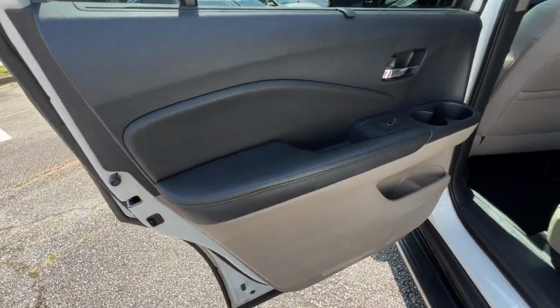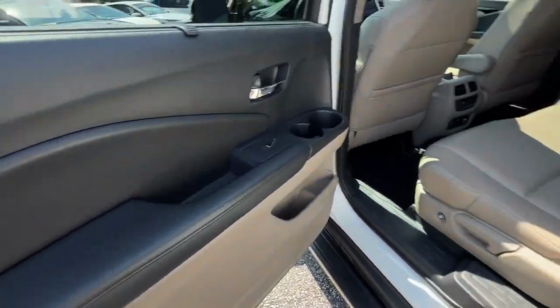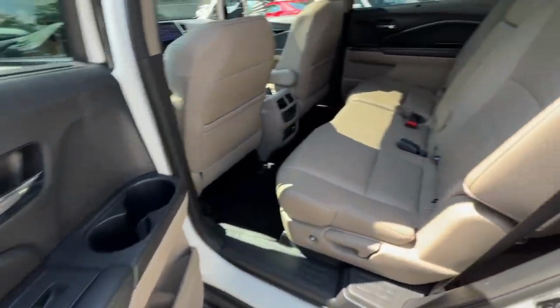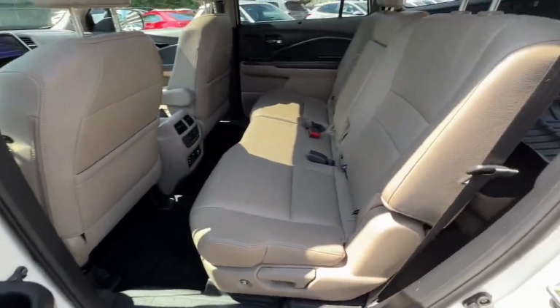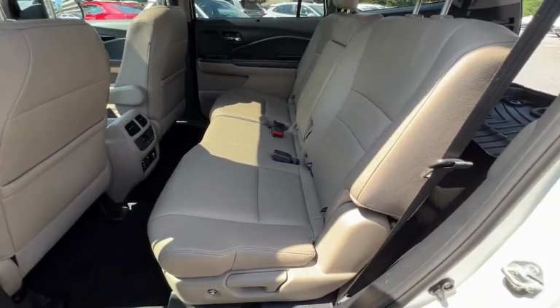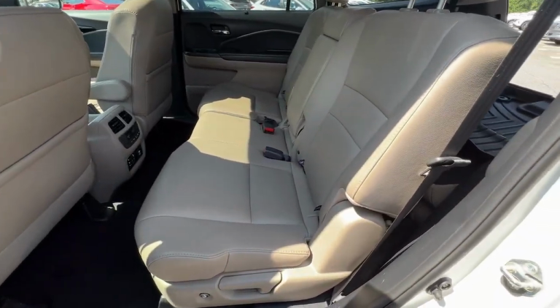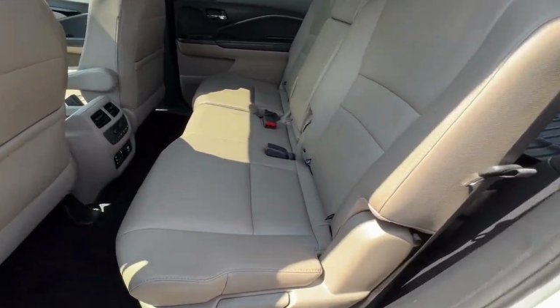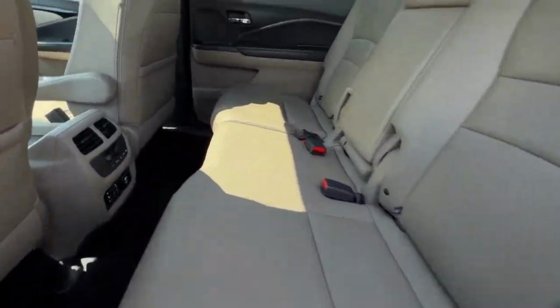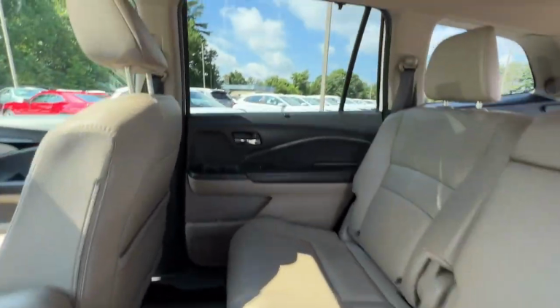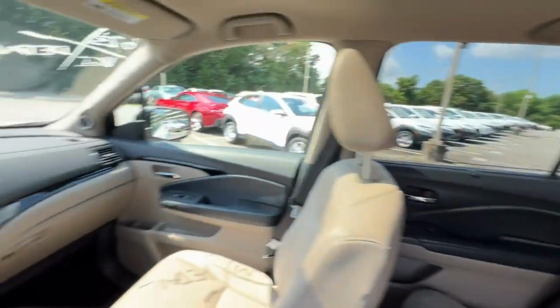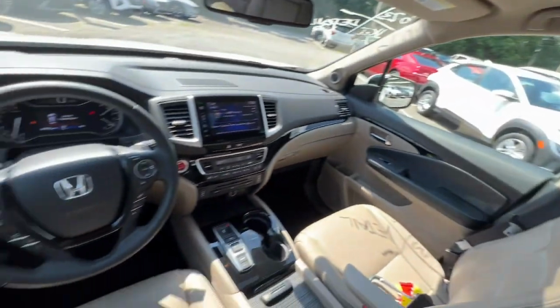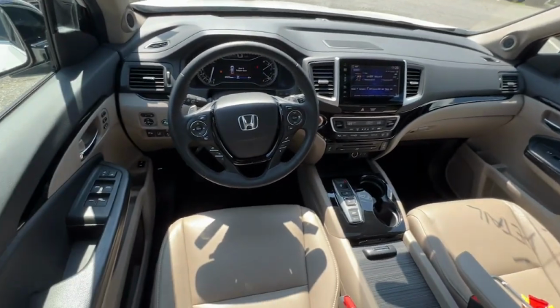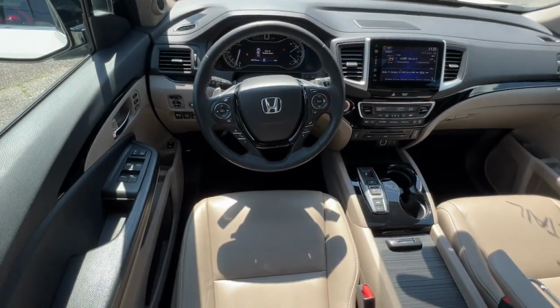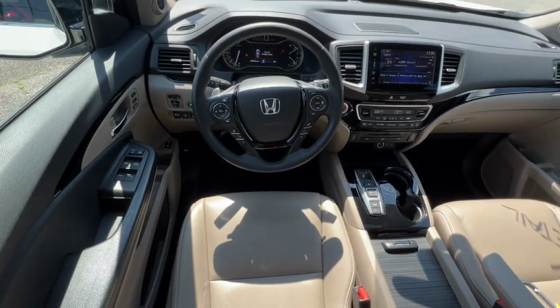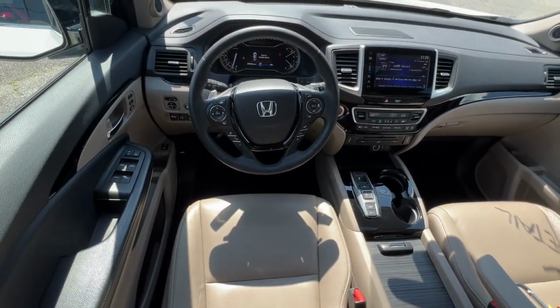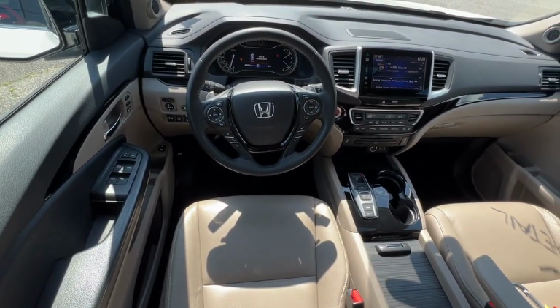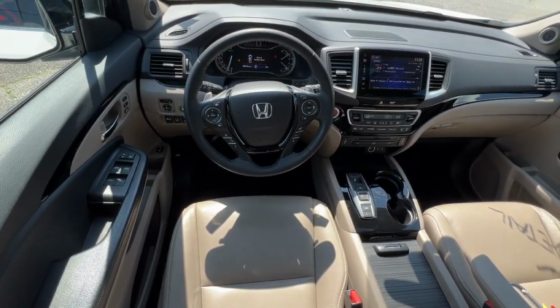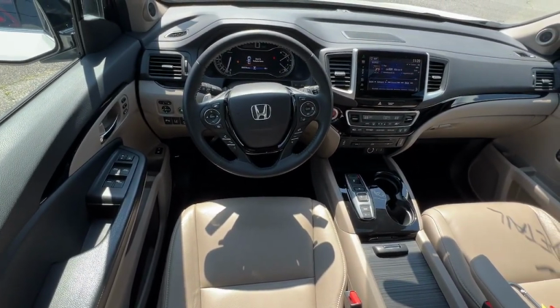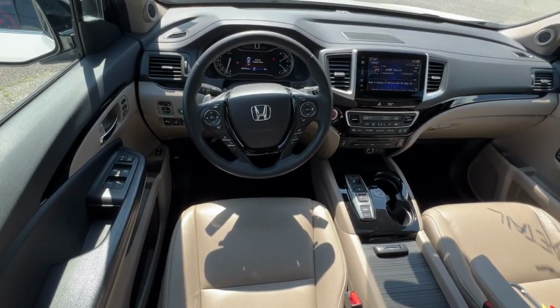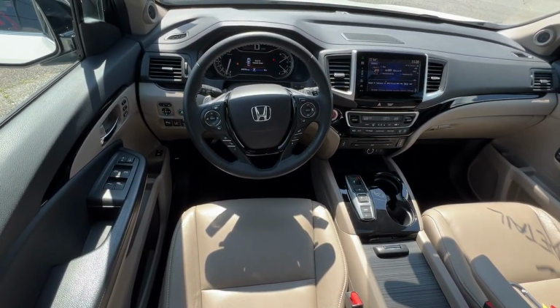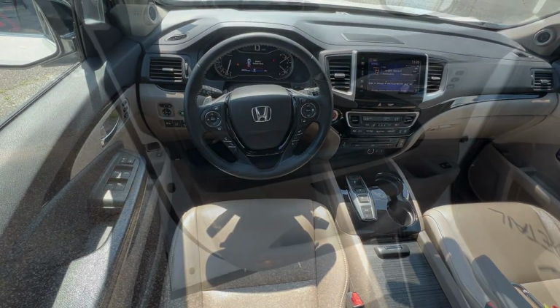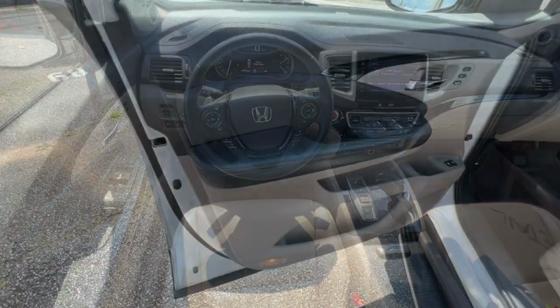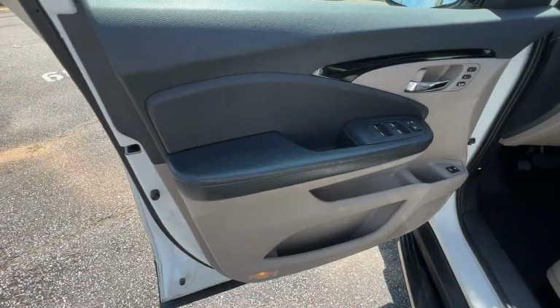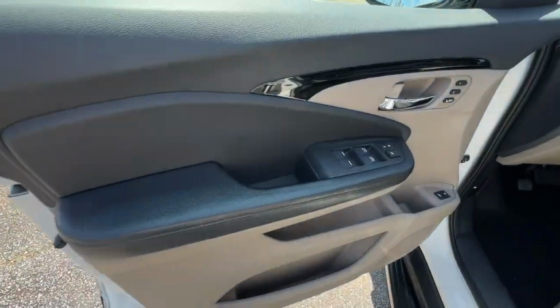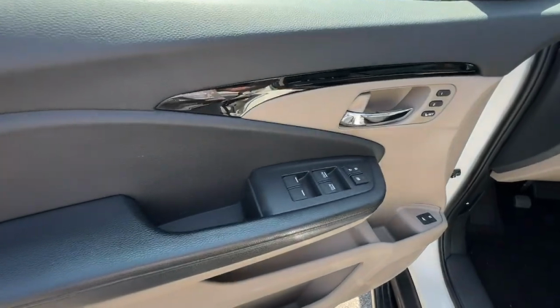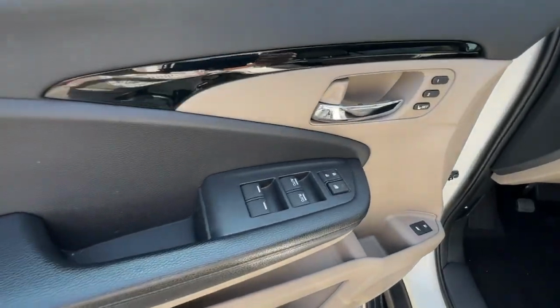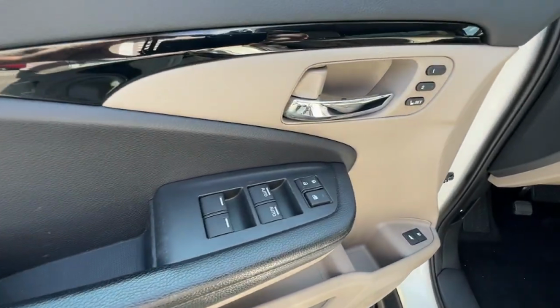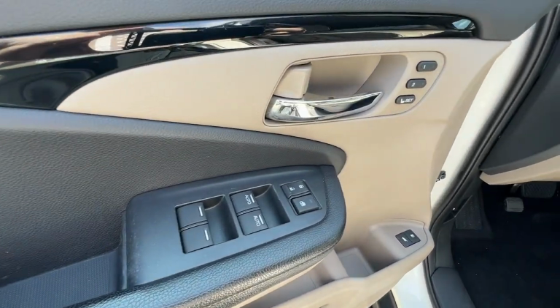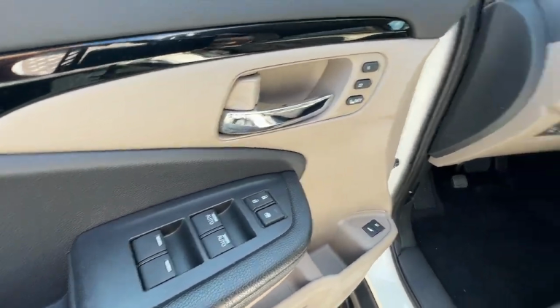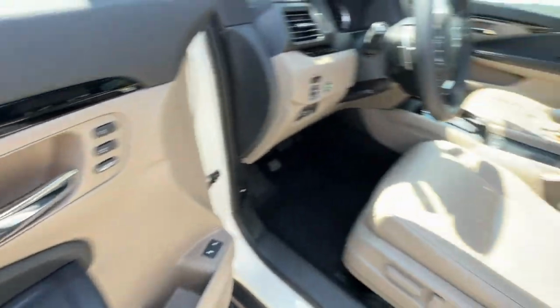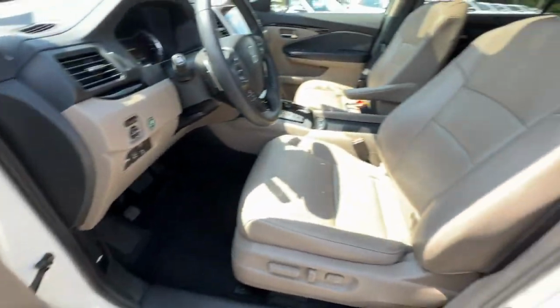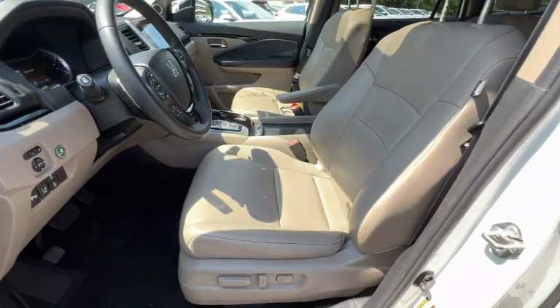Pre-Collision System, Lane Departure Warning, Navigation System, Keyless Entry, Sun Moonroof, Backup Camera, Fog Lamps, Adaptive Cruise Control, Power Lift Gate, Keyless Start.